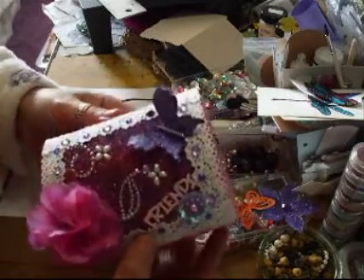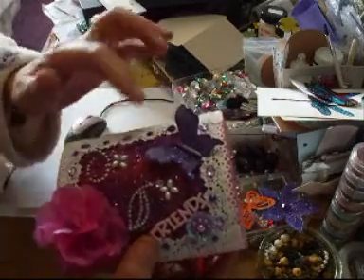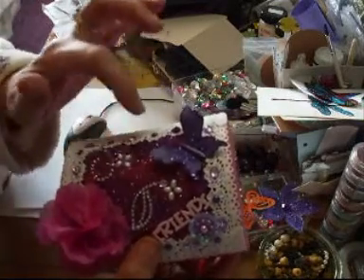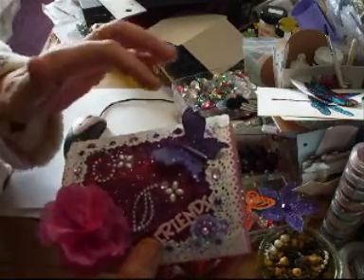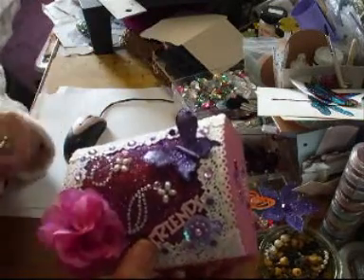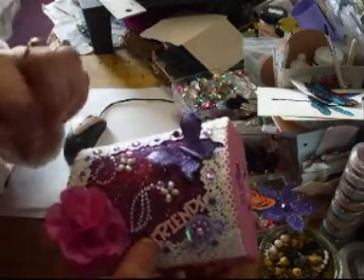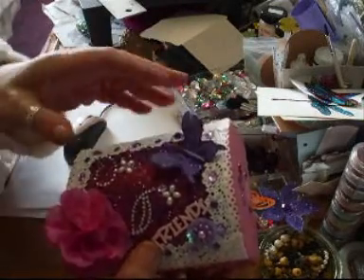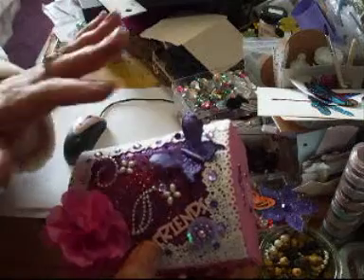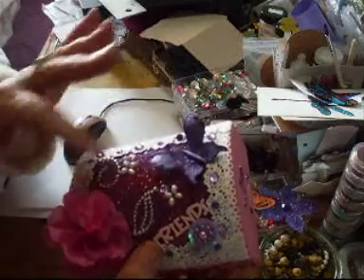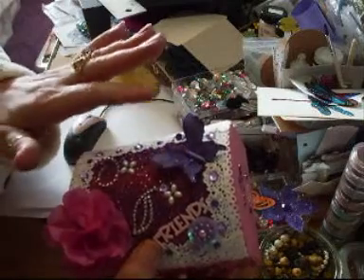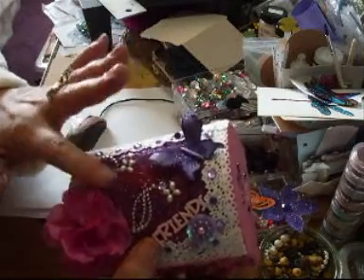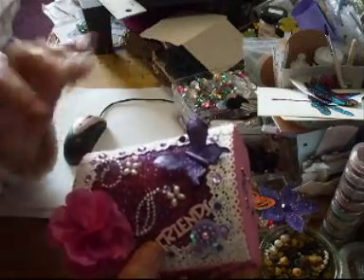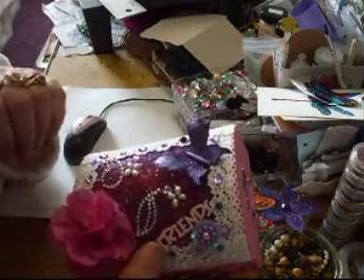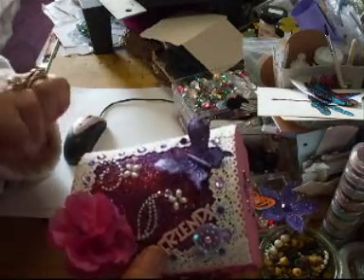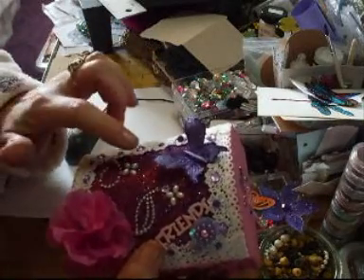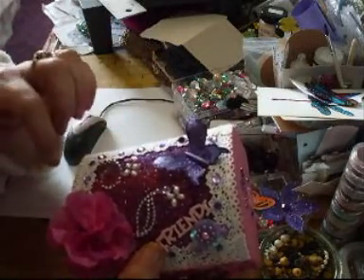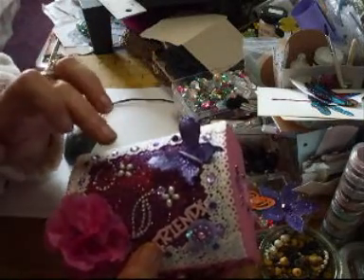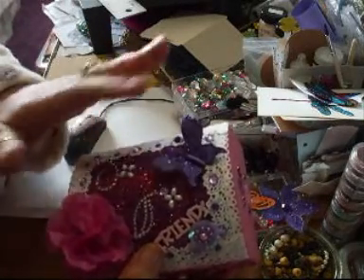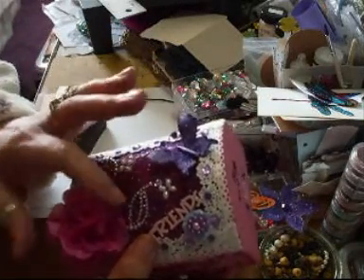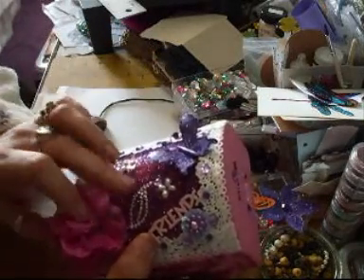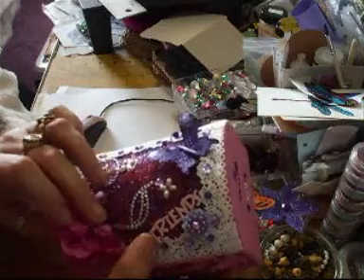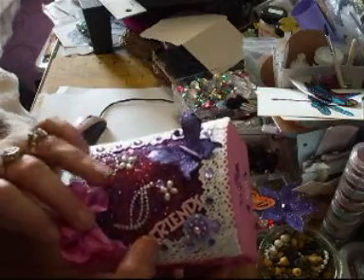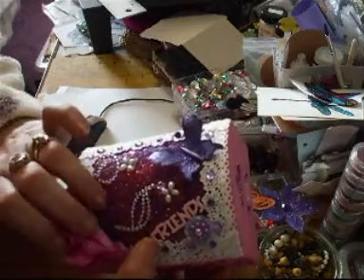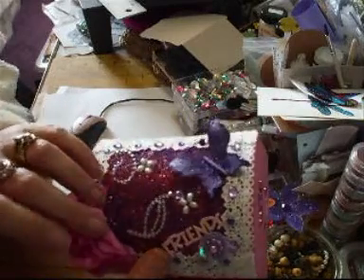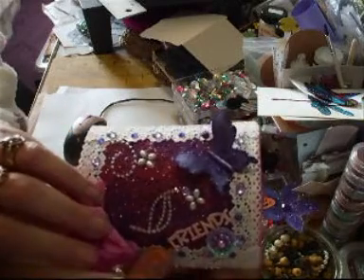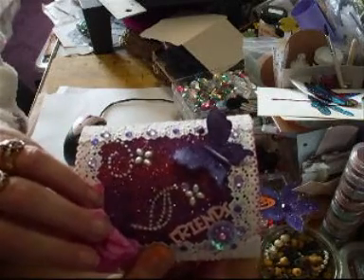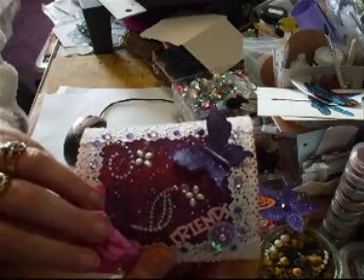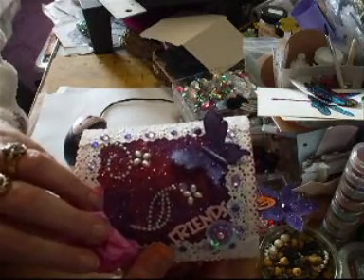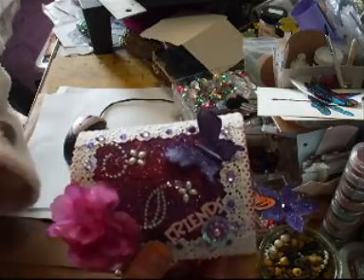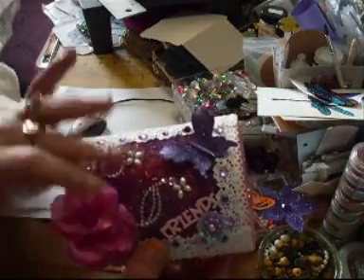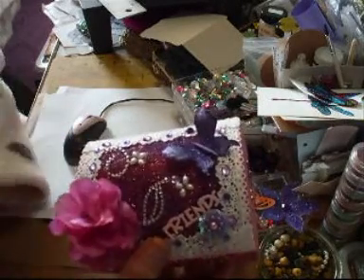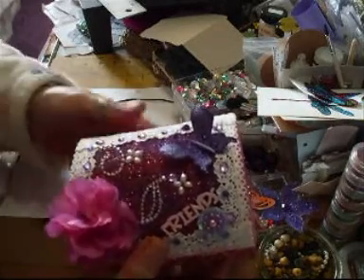I do like the lace effect. By laying the lace on and then padding the glitter onto it, and then taking that off, it leaves a nice lacy — I don't know if you can see that underneath — like a lace pattern. So that's really nice.